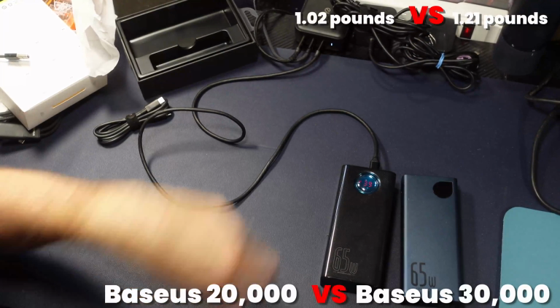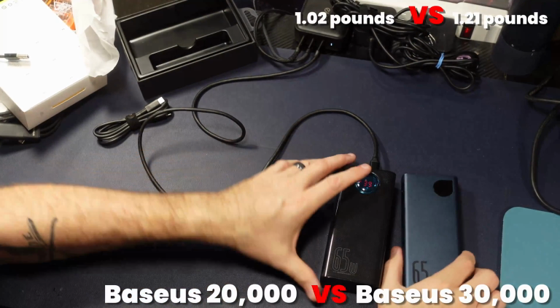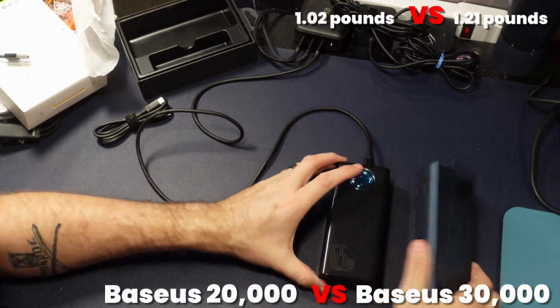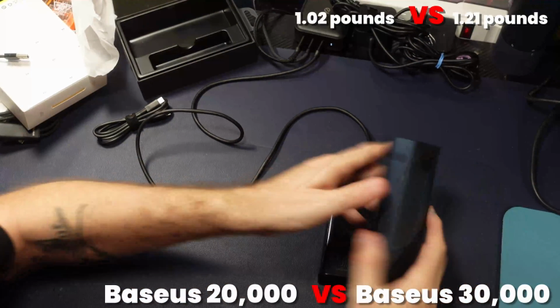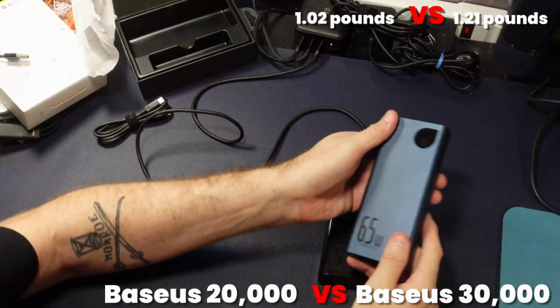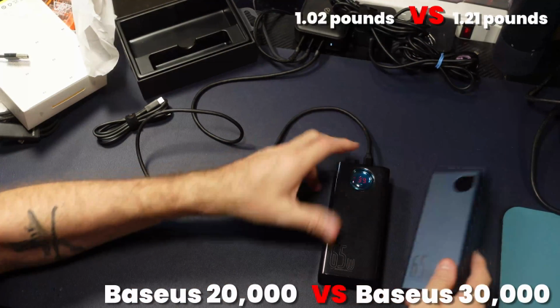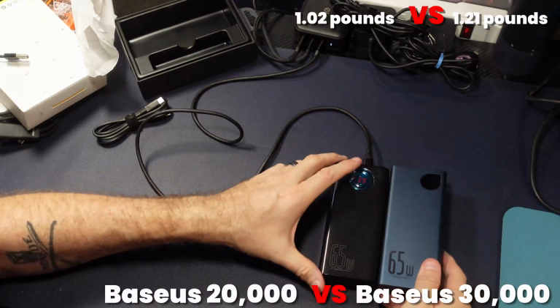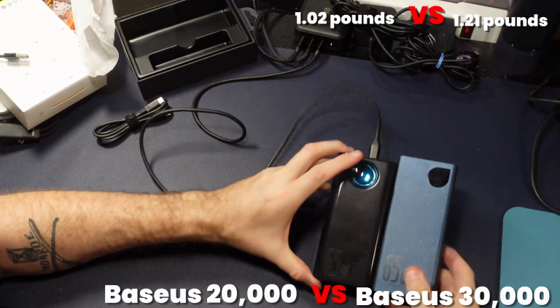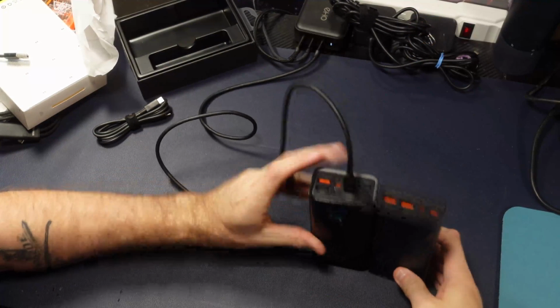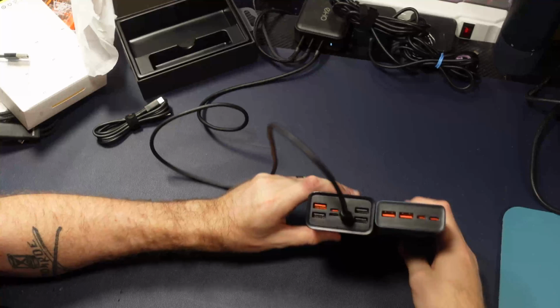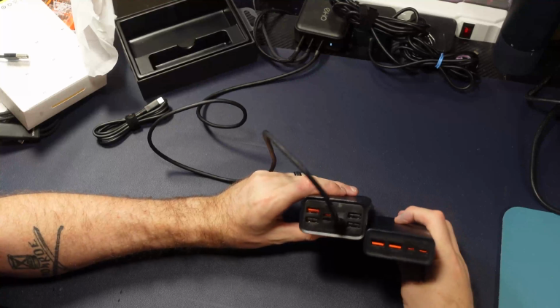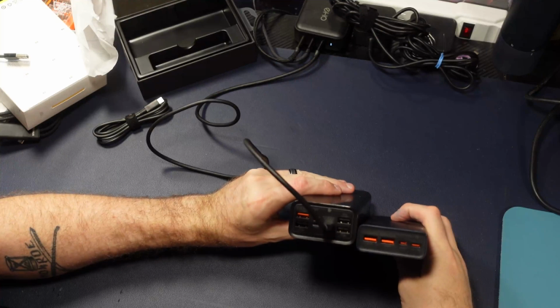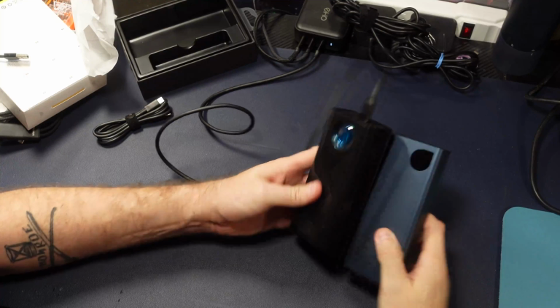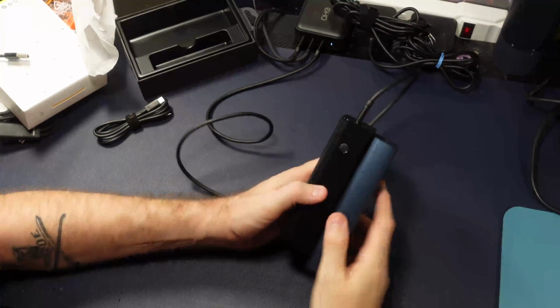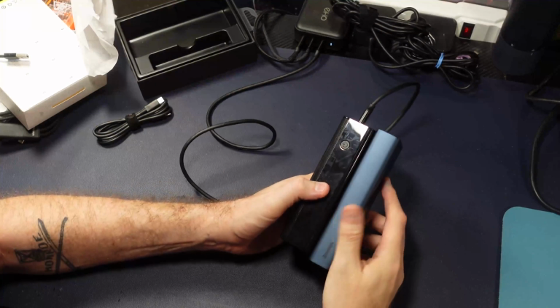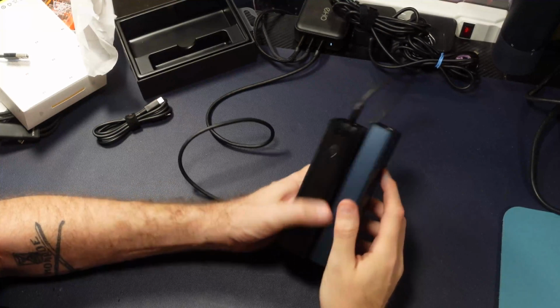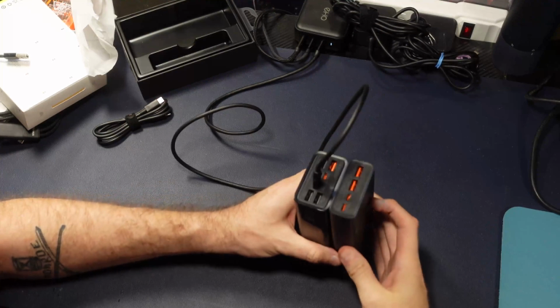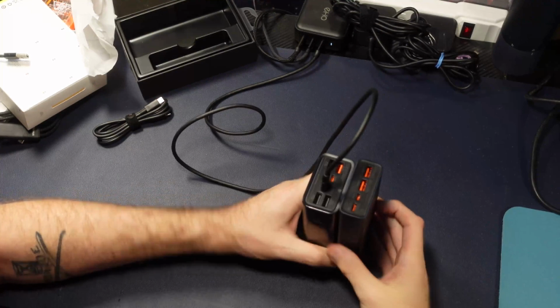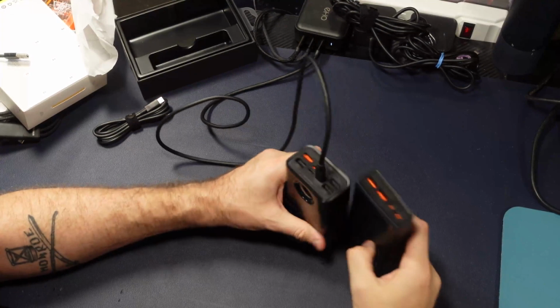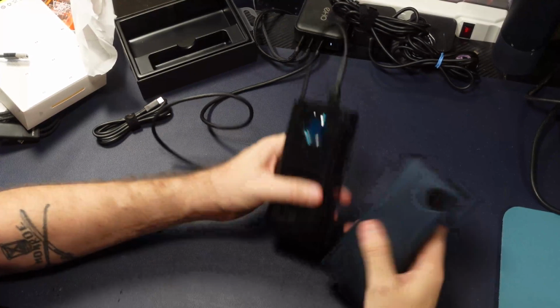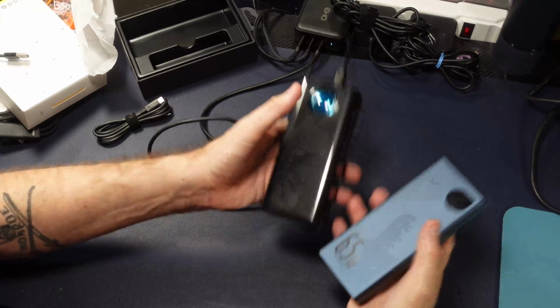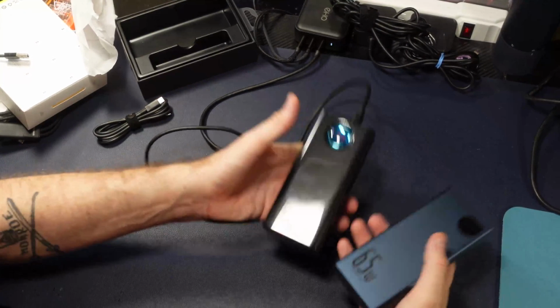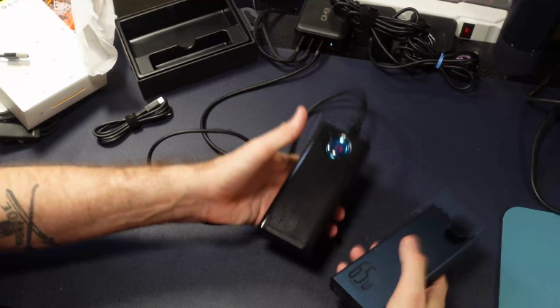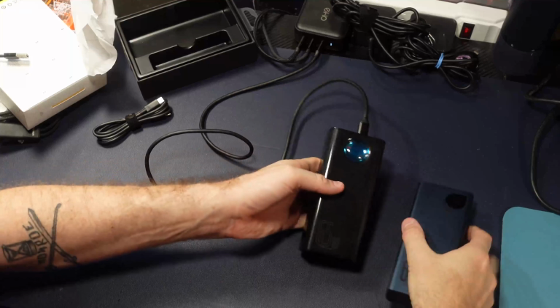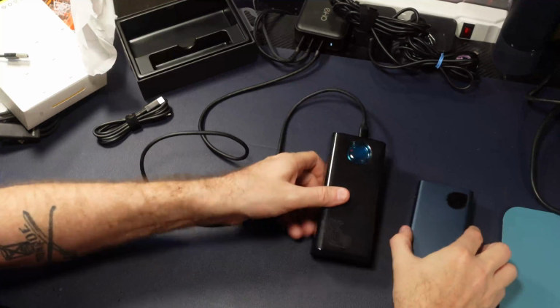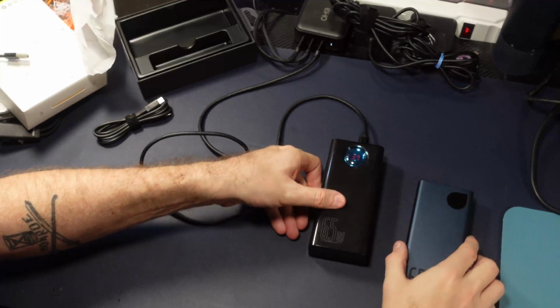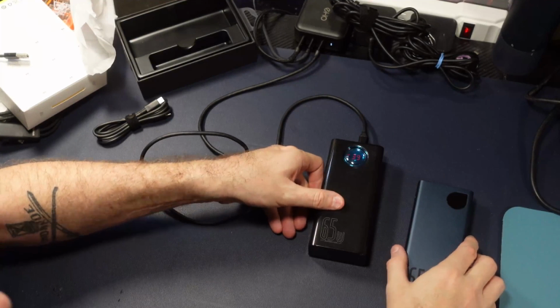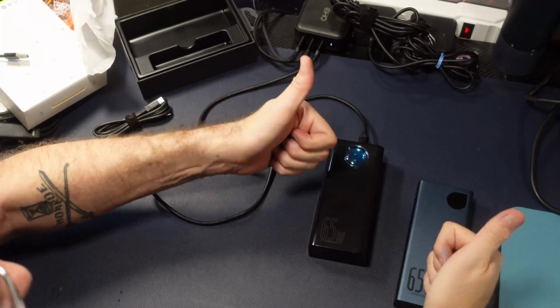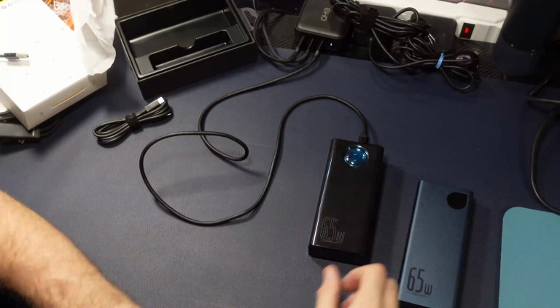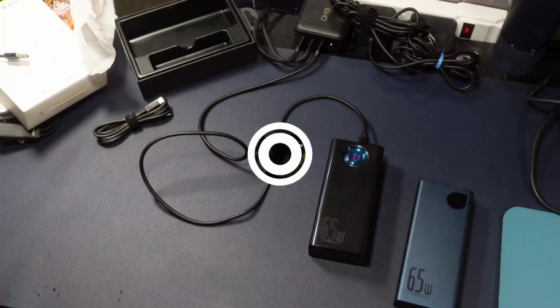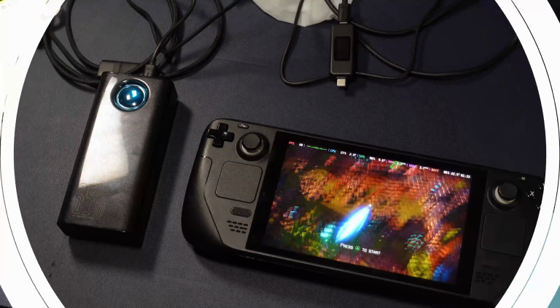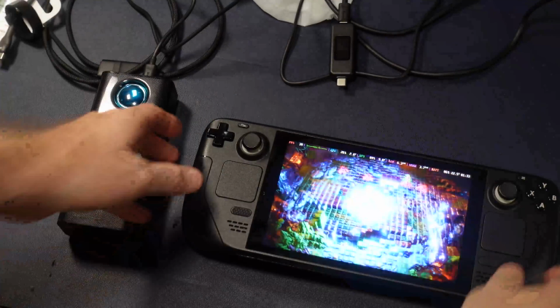Here we have the Baseus popular 20,000 milliamp battery, very popular amongst the Steam Deck community, and you can see it's comparable and obviously made by the same folks. Of course it's a little heavier, but it is spot on.